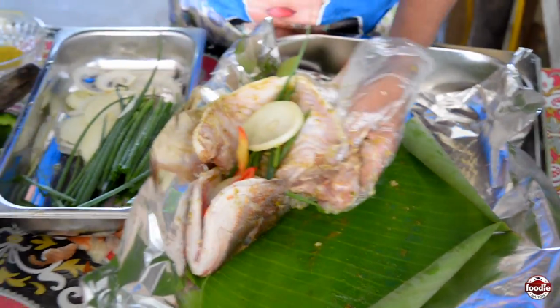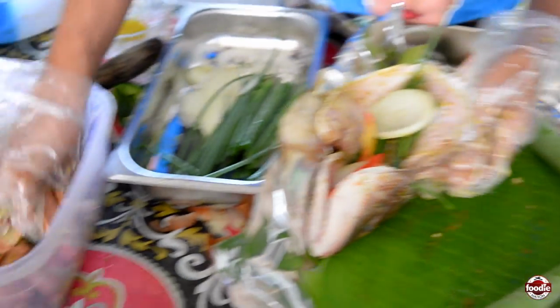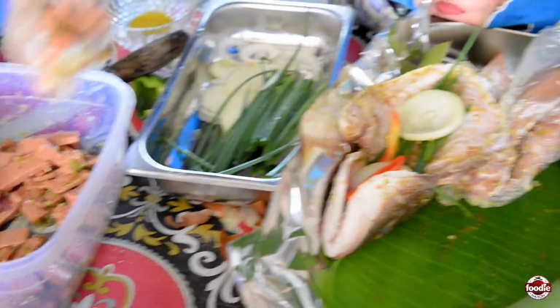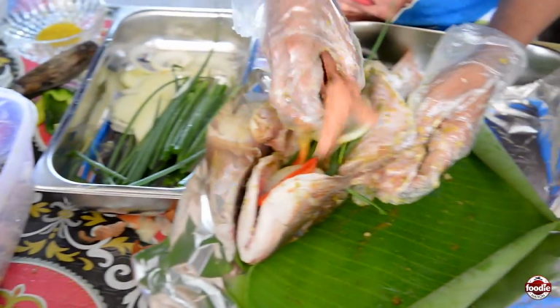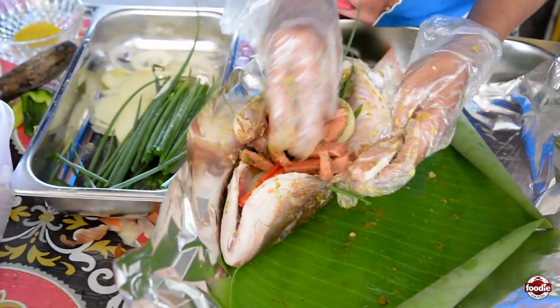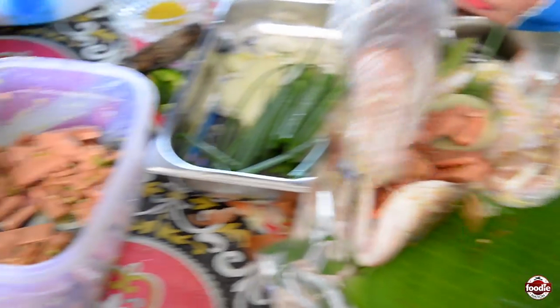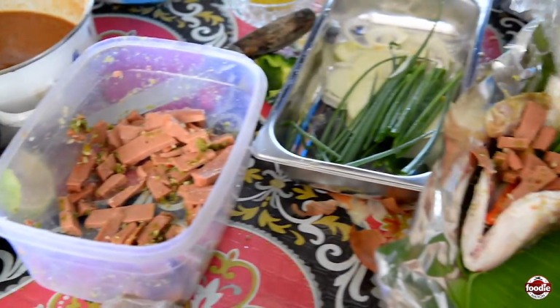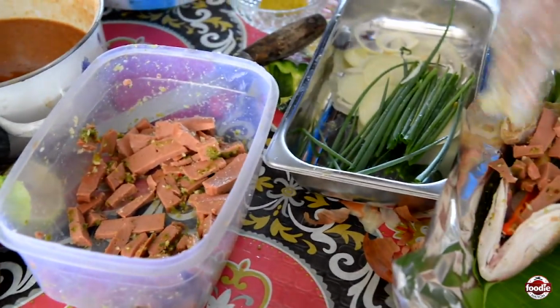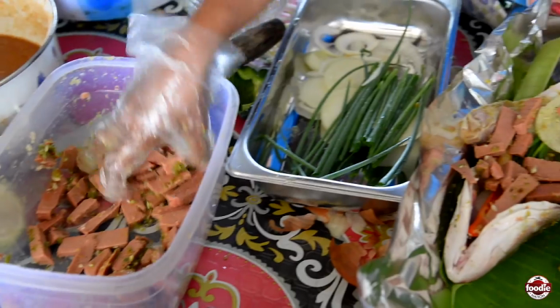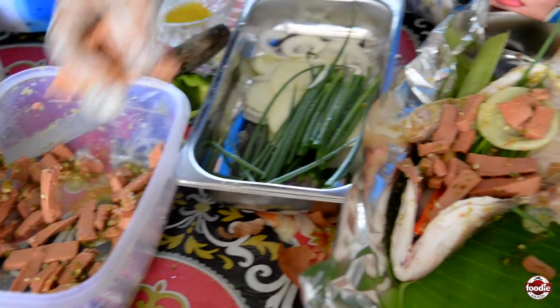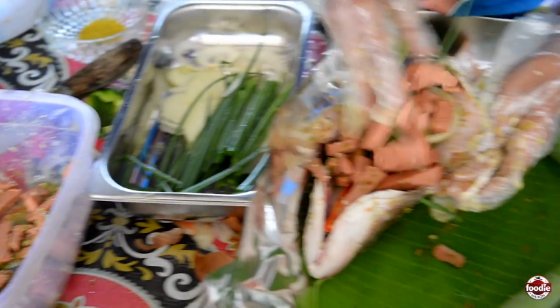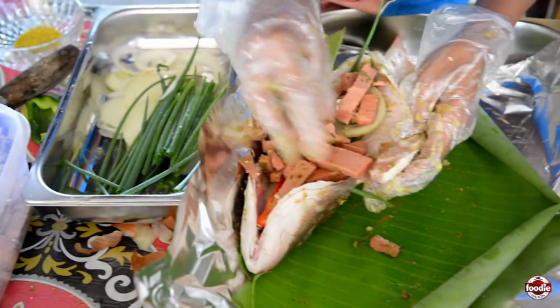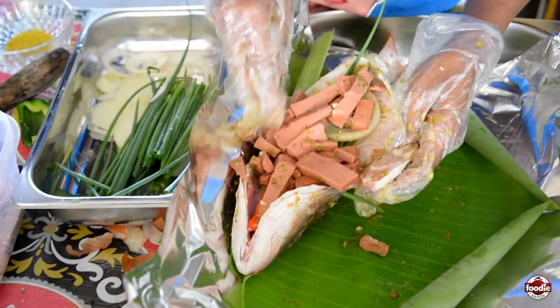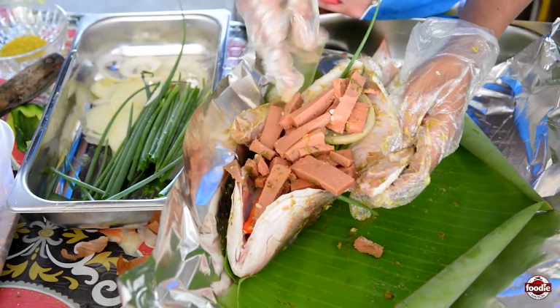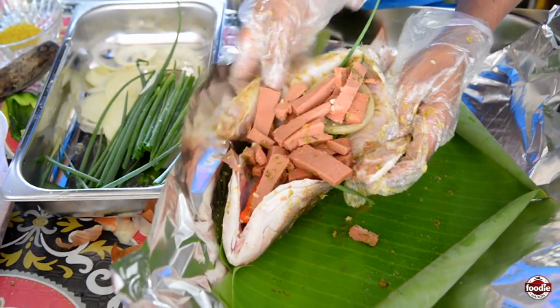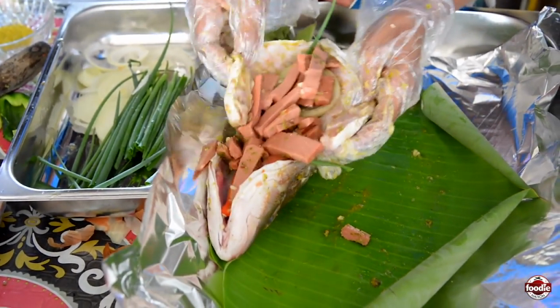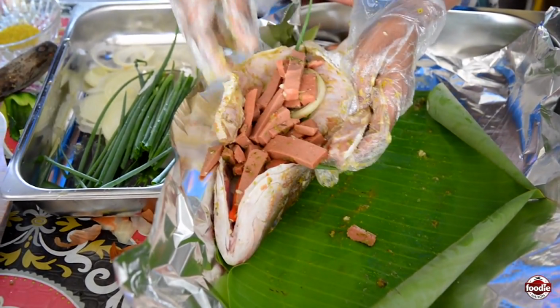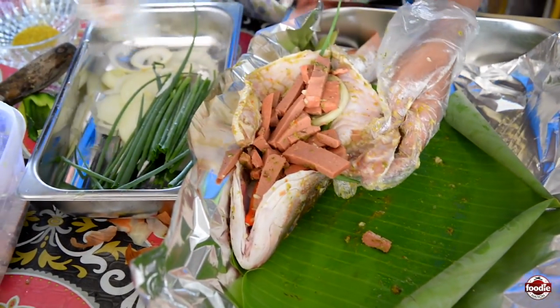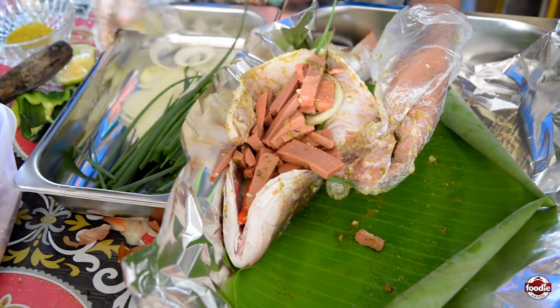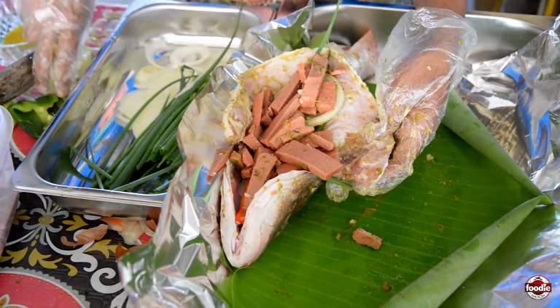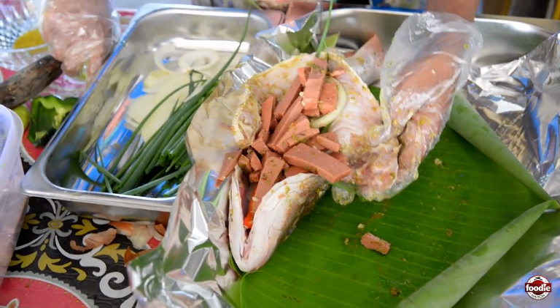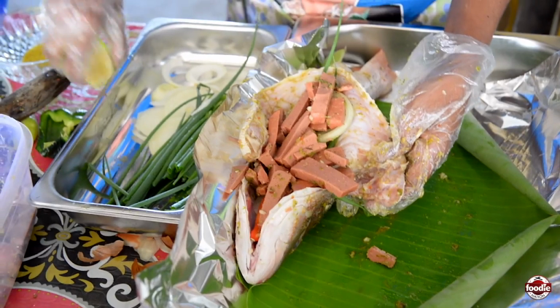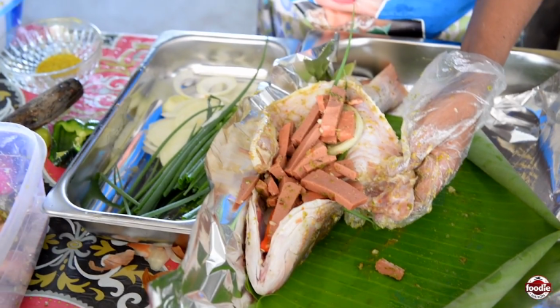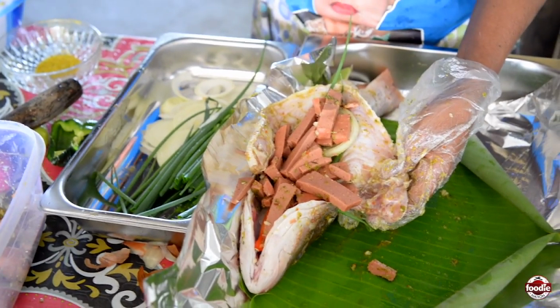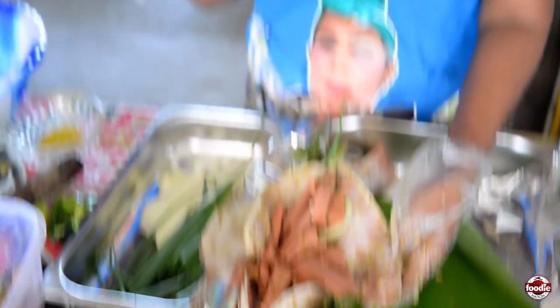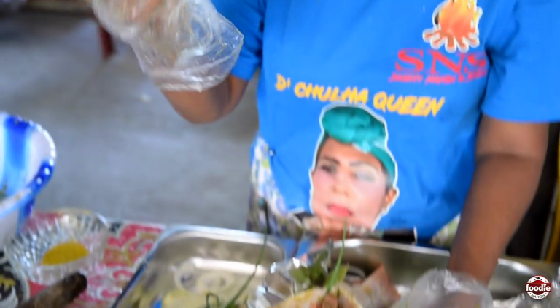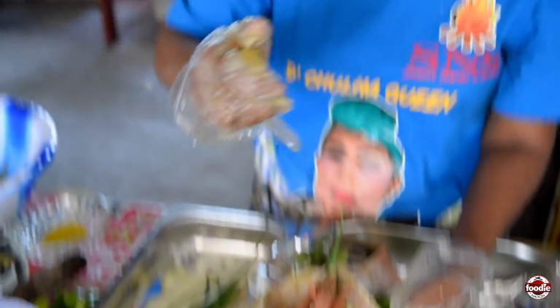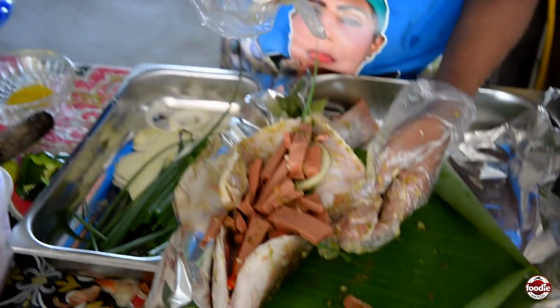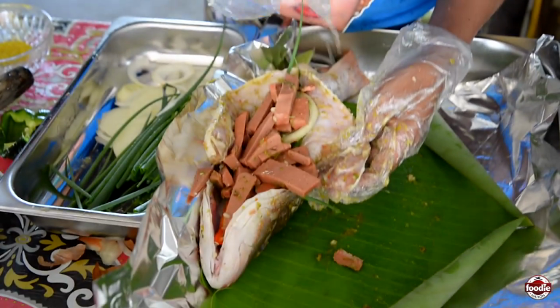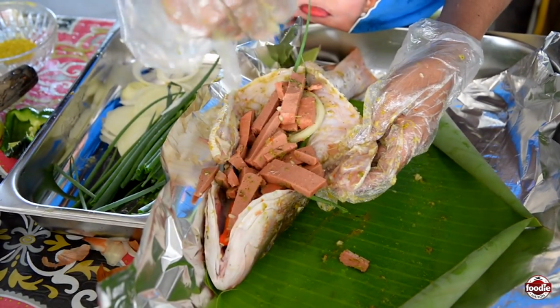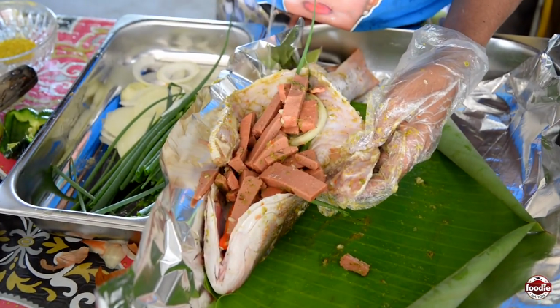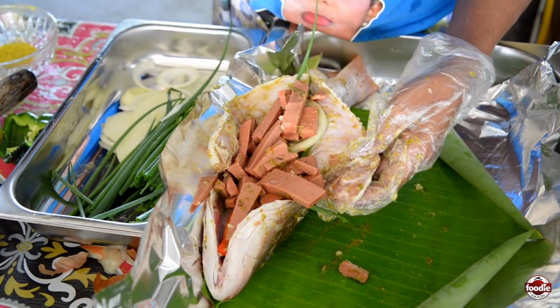This is my sausage, and I'll stuff this sausage in here. I didn't get fresh lemon, but this is fresh lemon straight from the tree, inside of the fish.